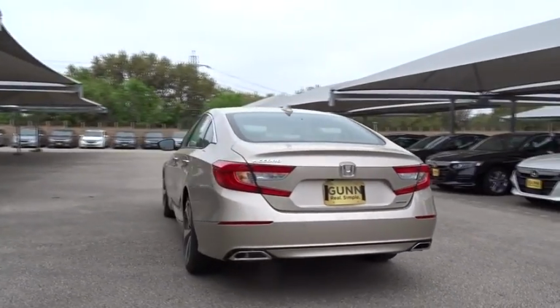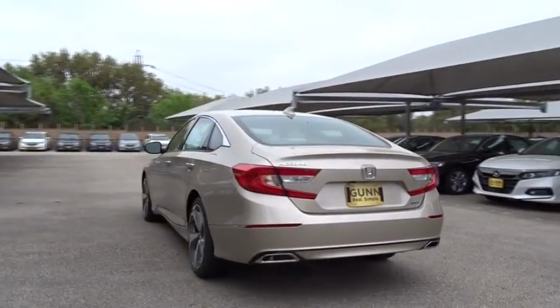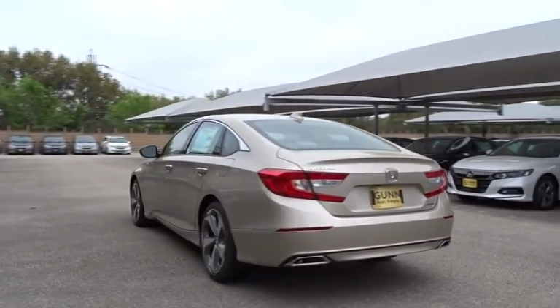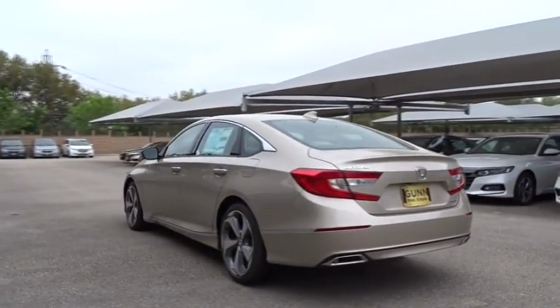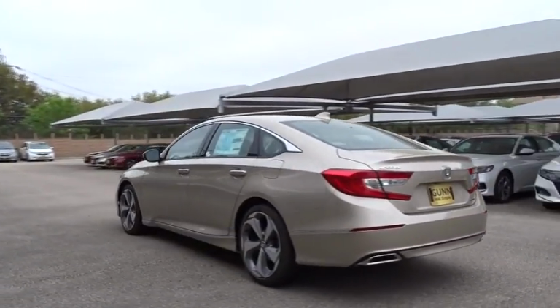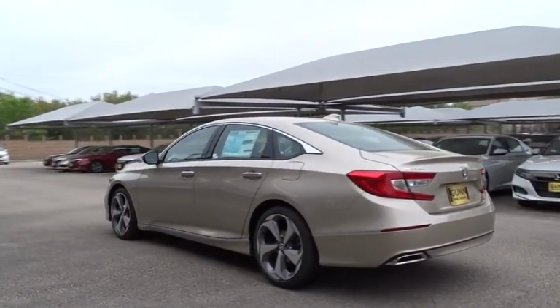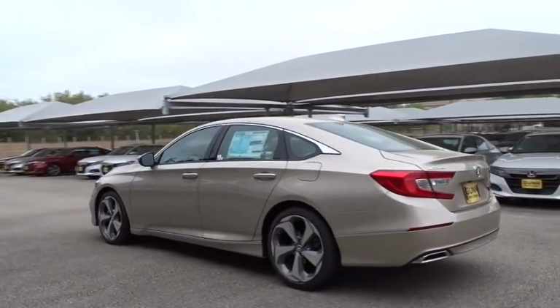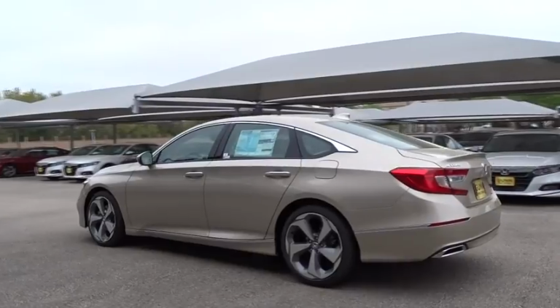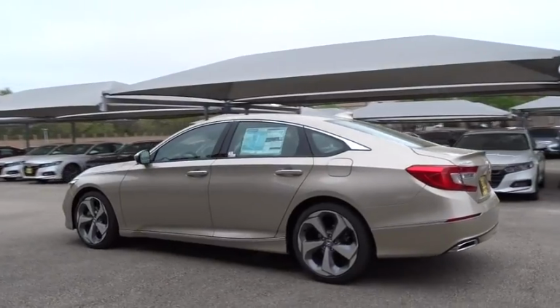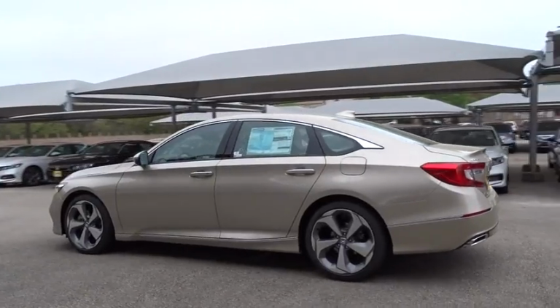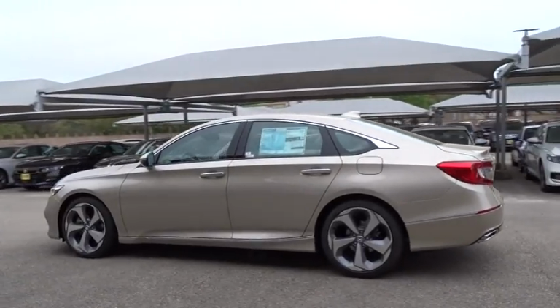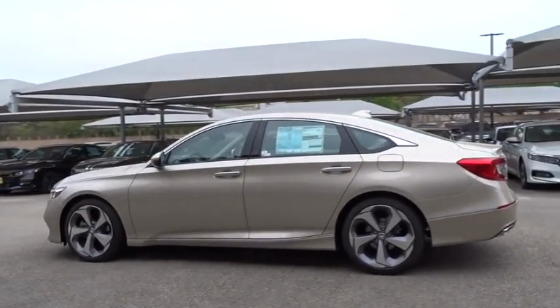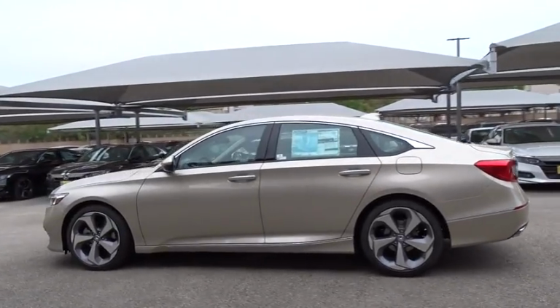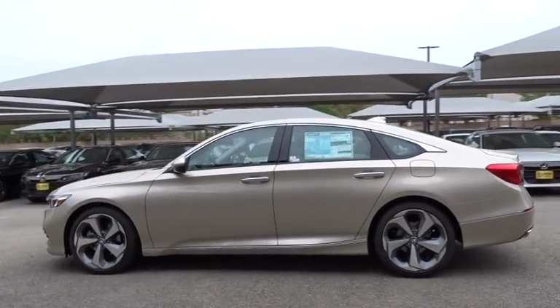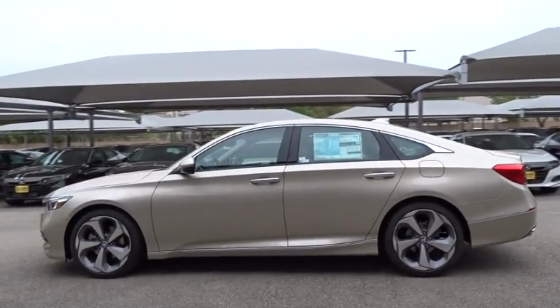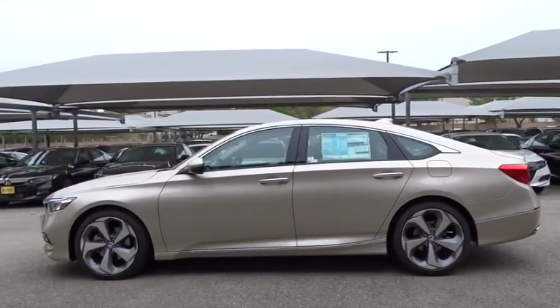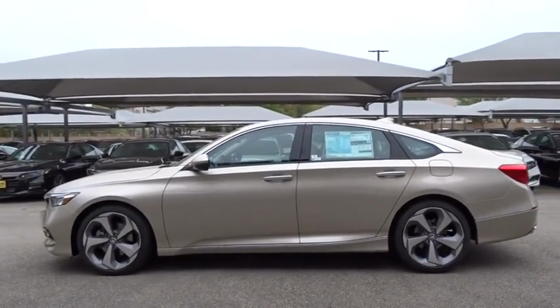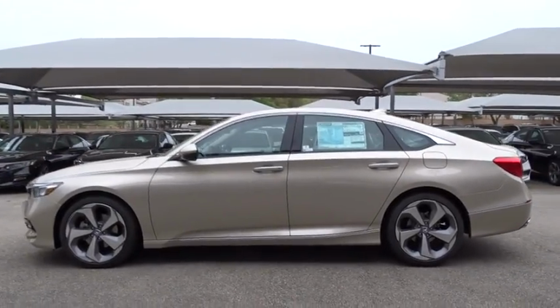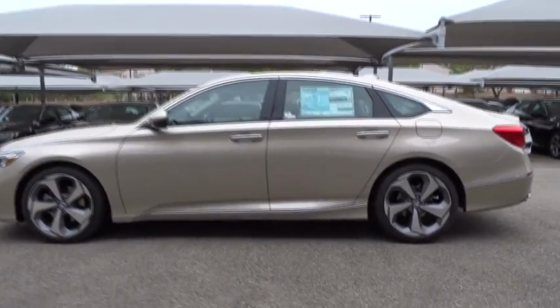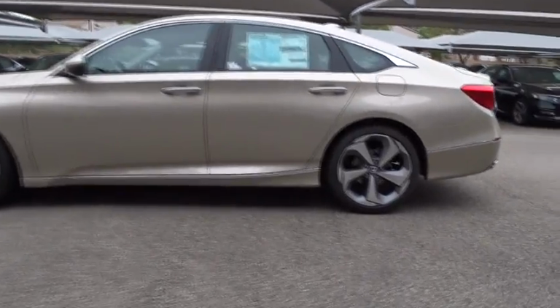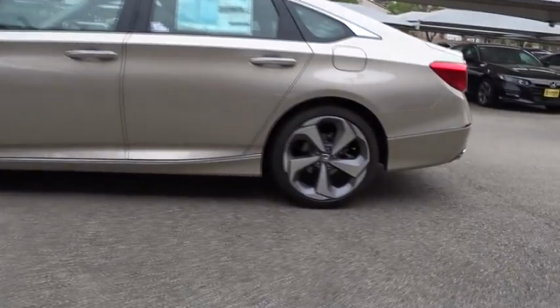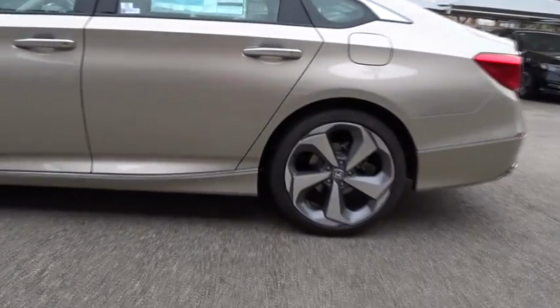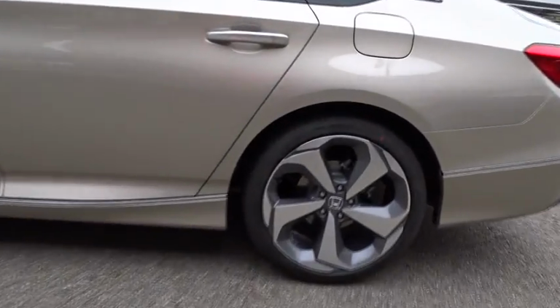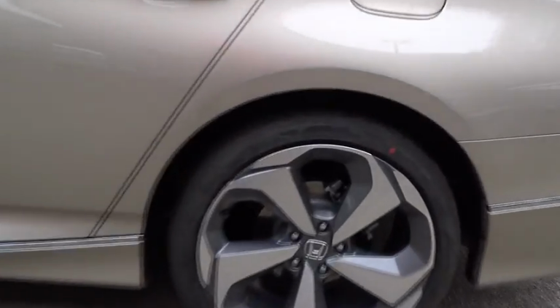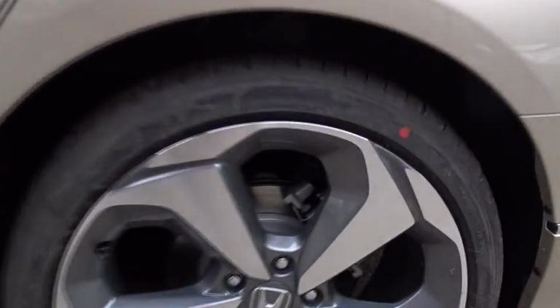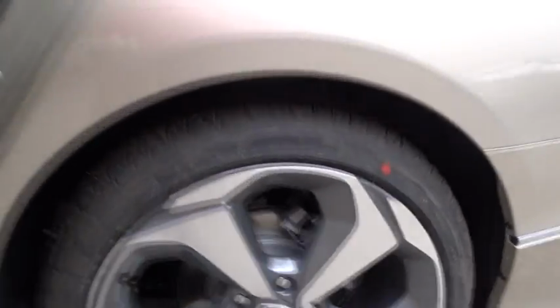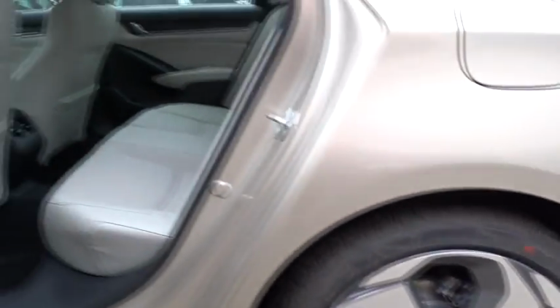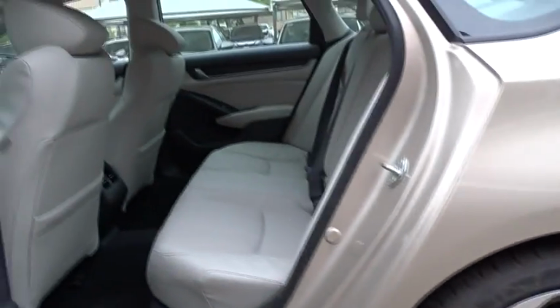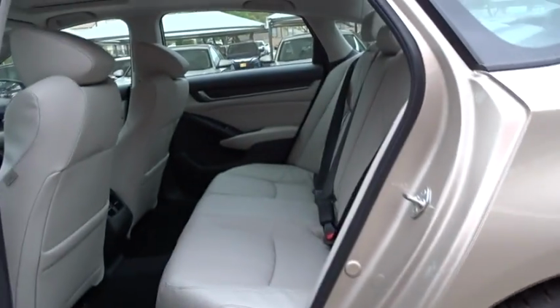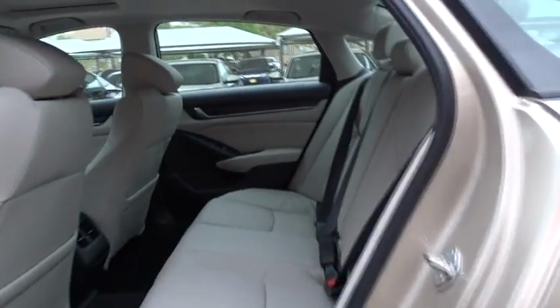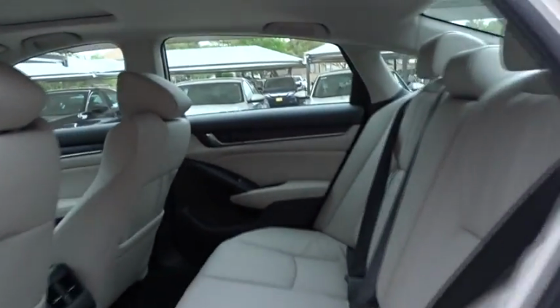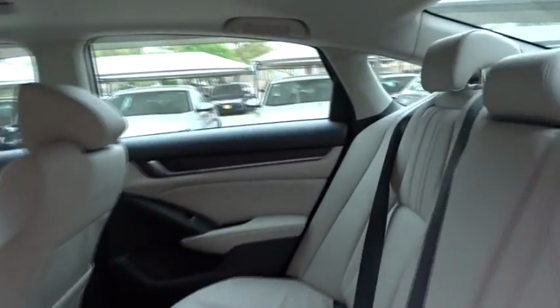Remote engine start, keyless entry, lane departure warning, stability control, traction control, power passenger seat, navigation system, backup camera, anti-lock braking system, steering wheel audio controls, Bluetooth.